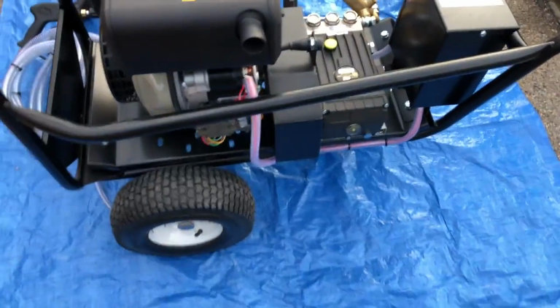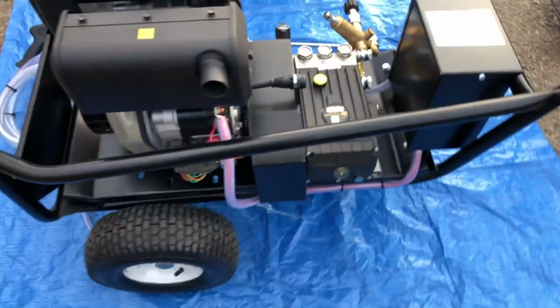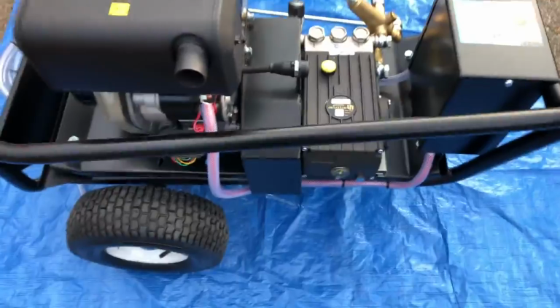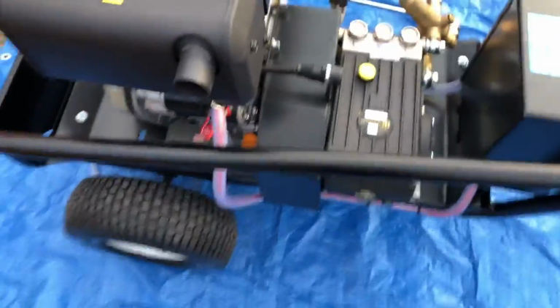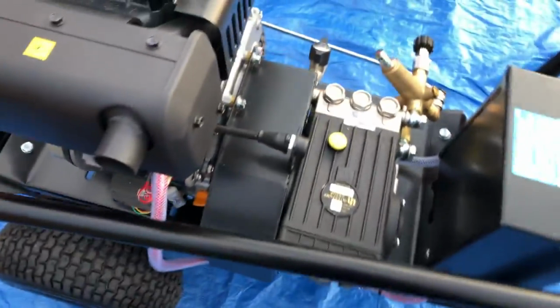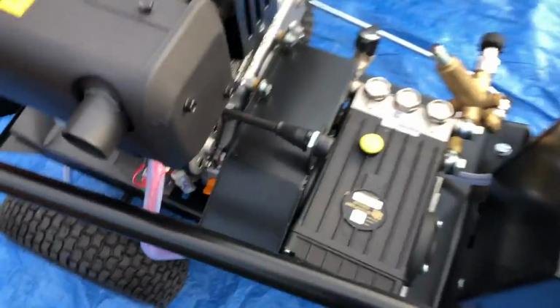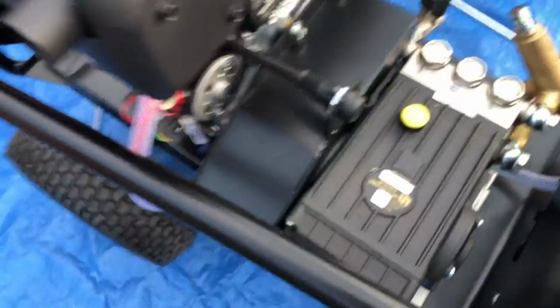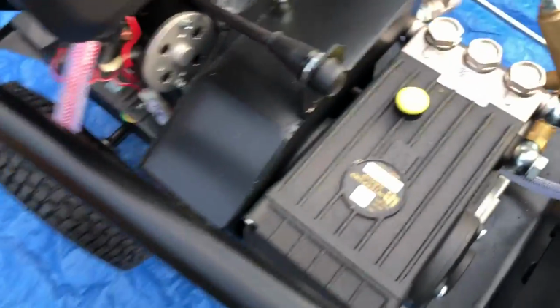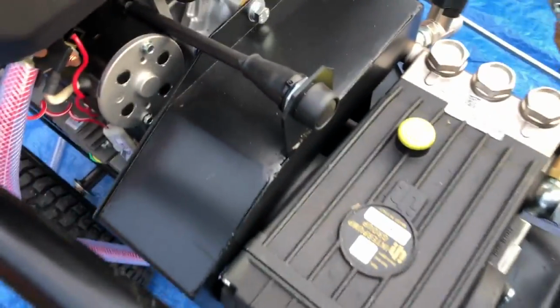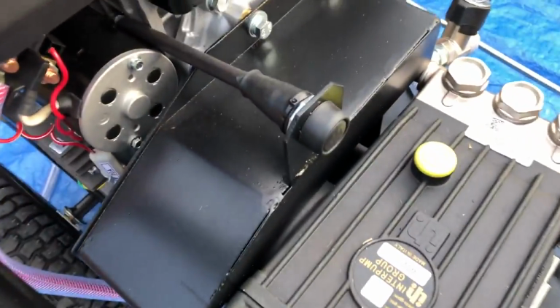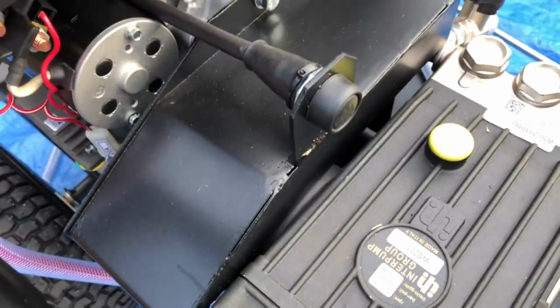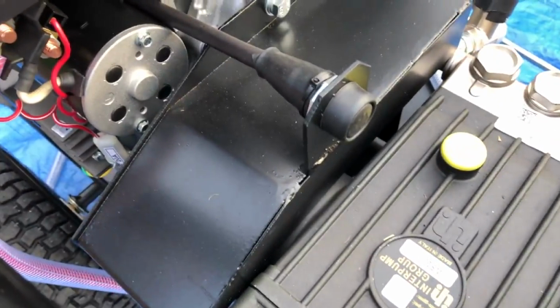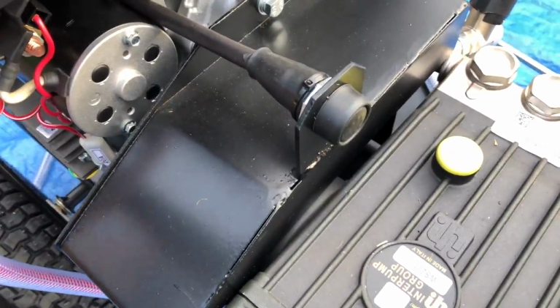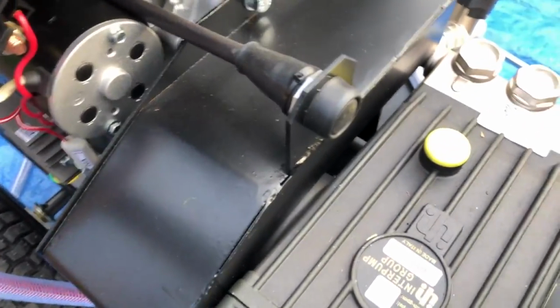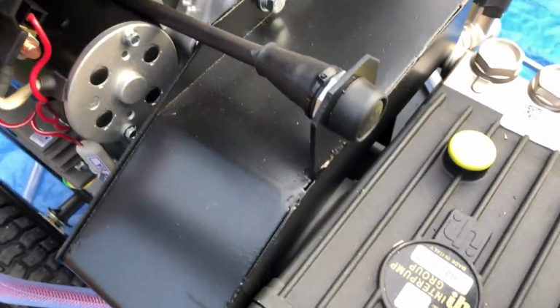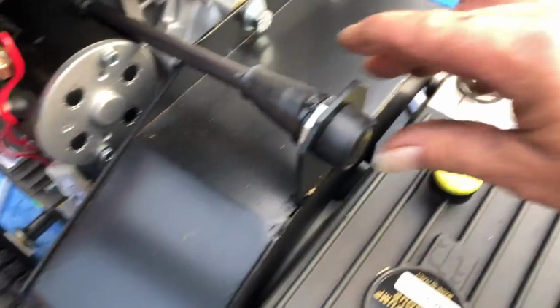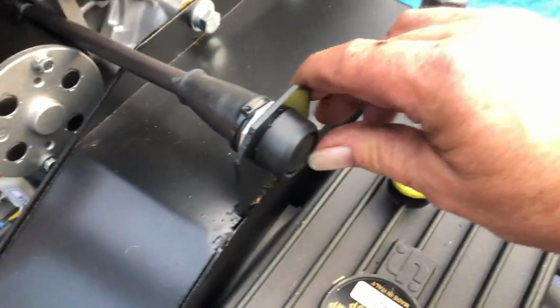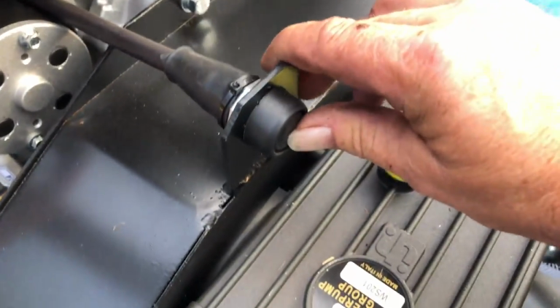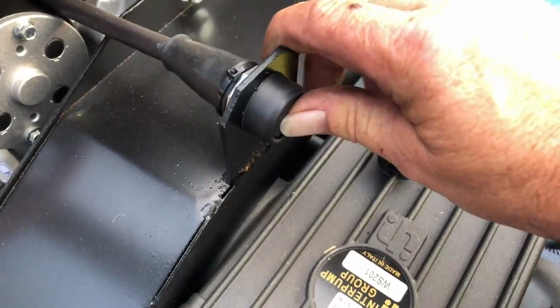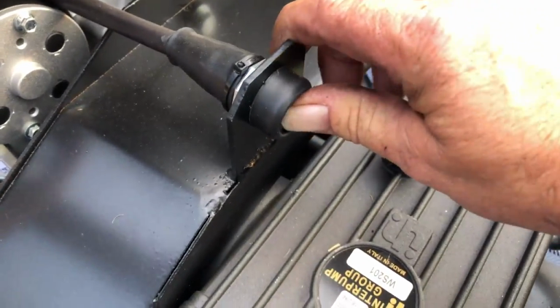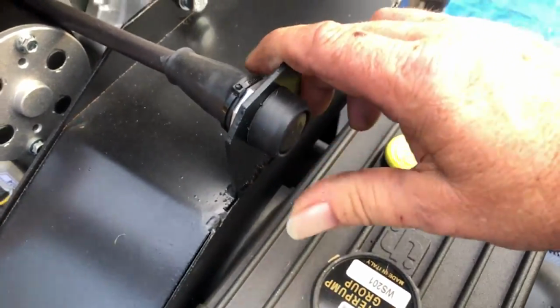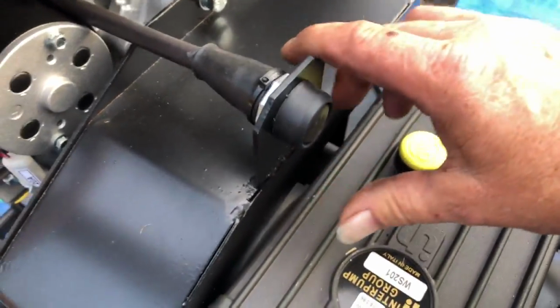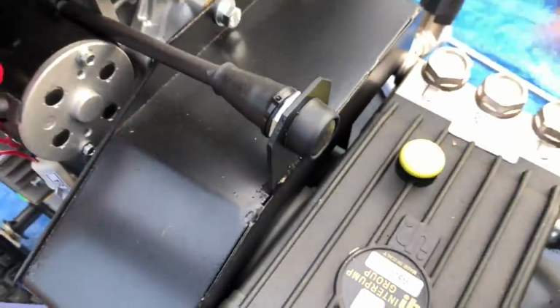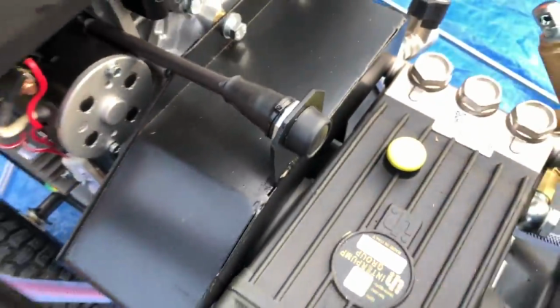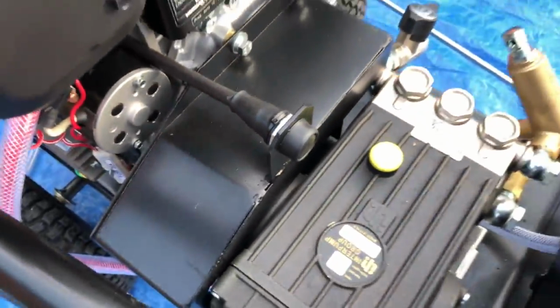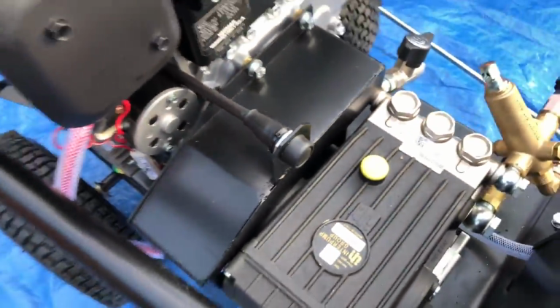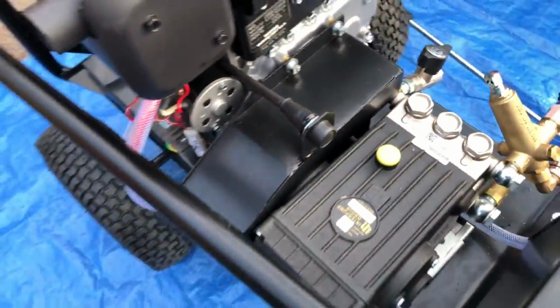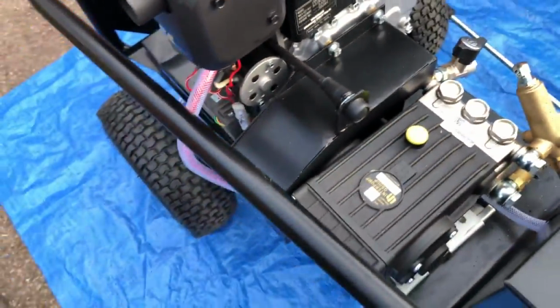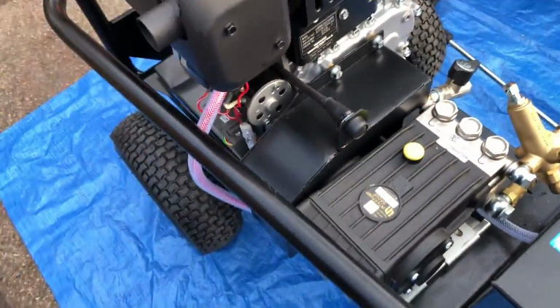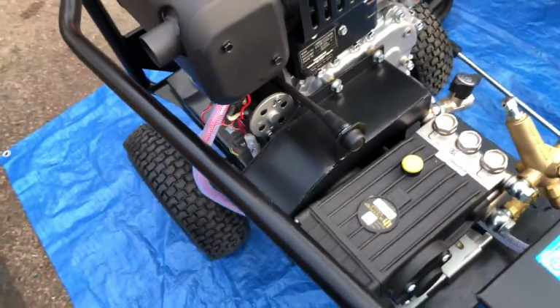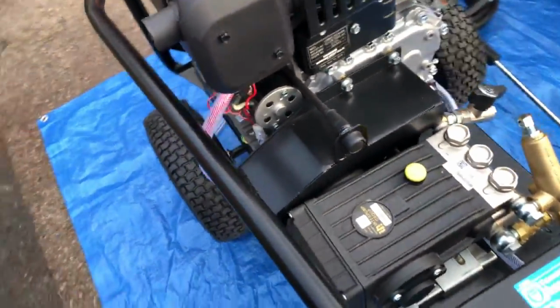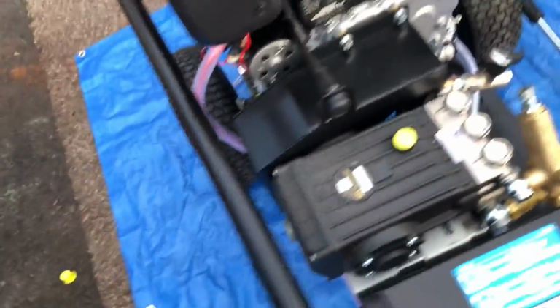What I've simply got first of all is the push button switch. If I push that, it'll try and start. That's all you've got to do is press the button.